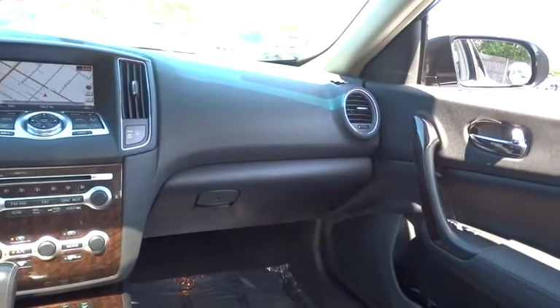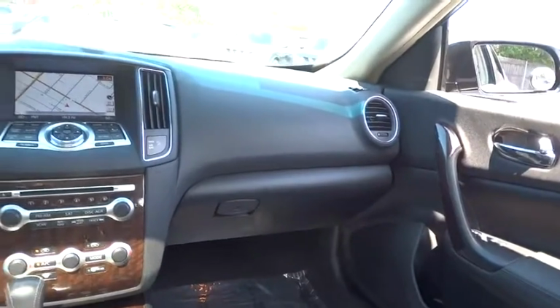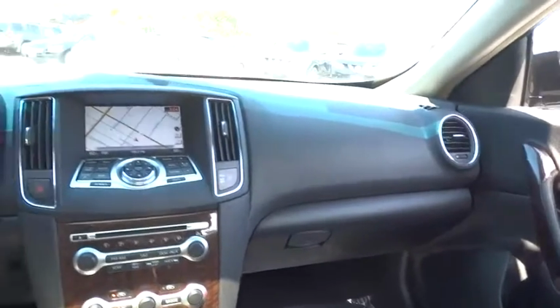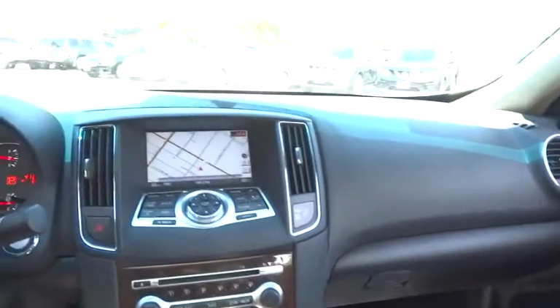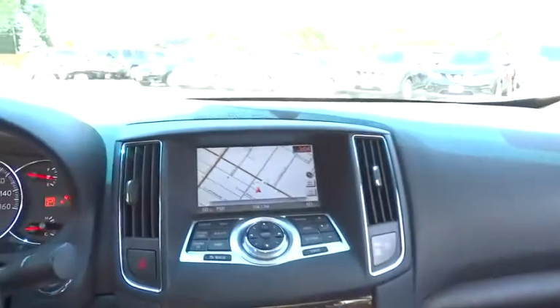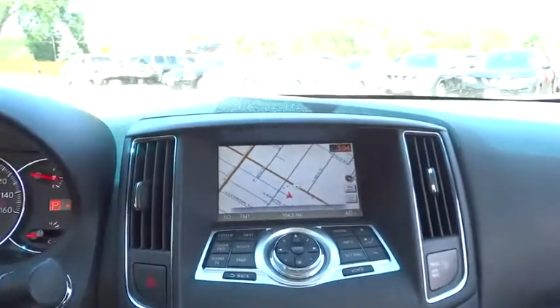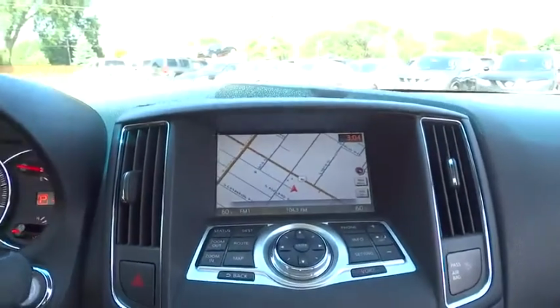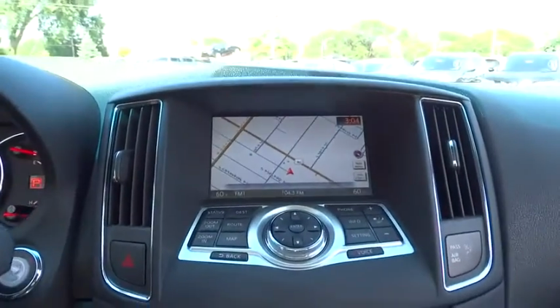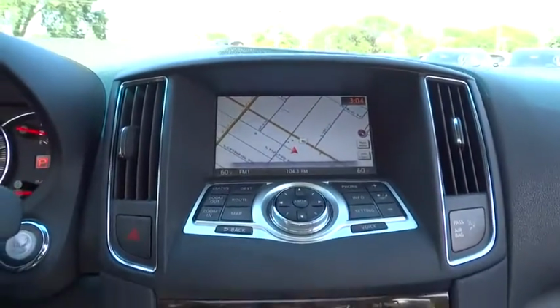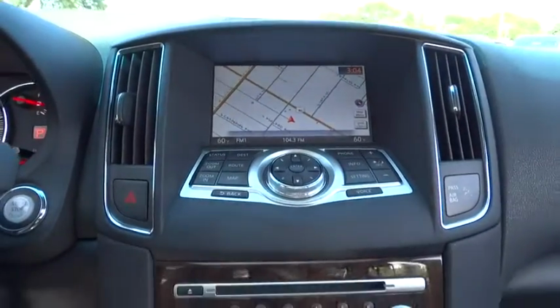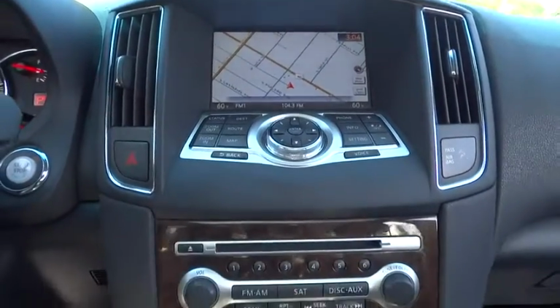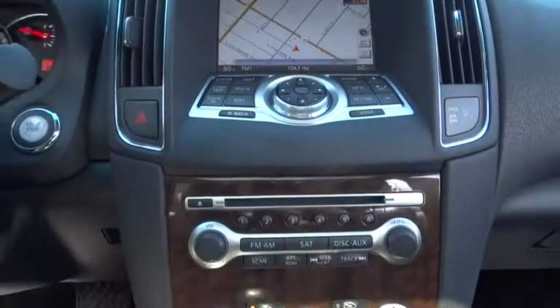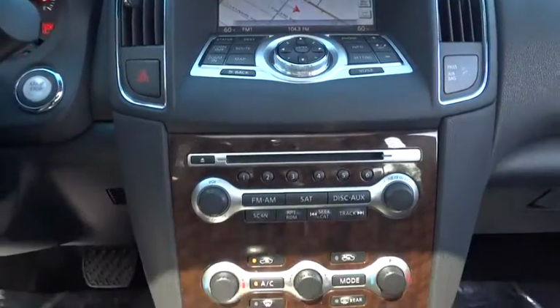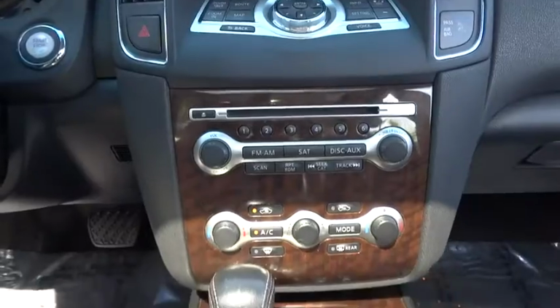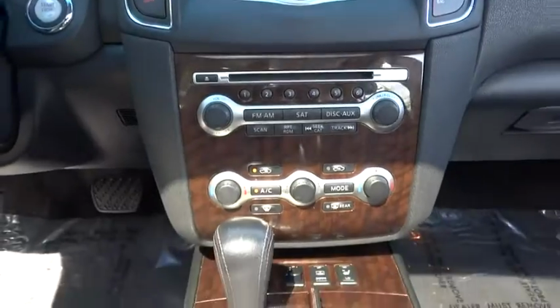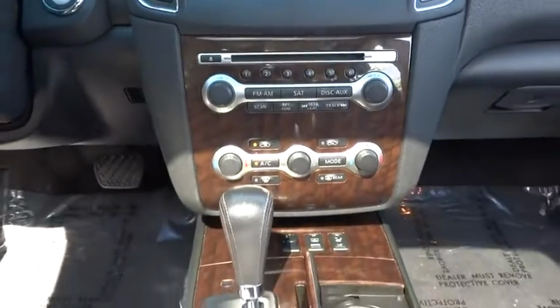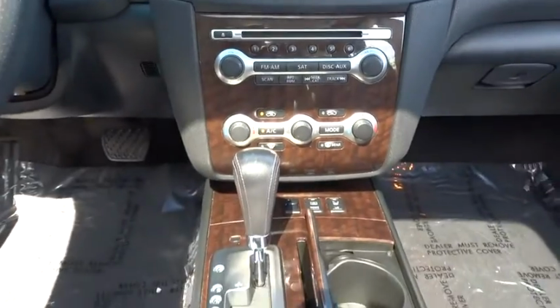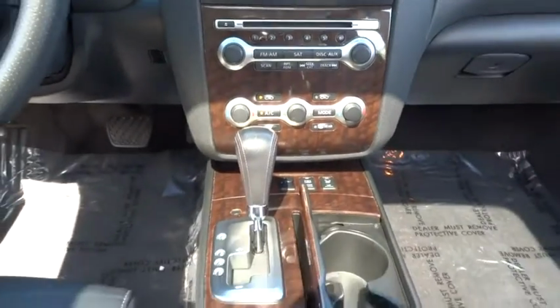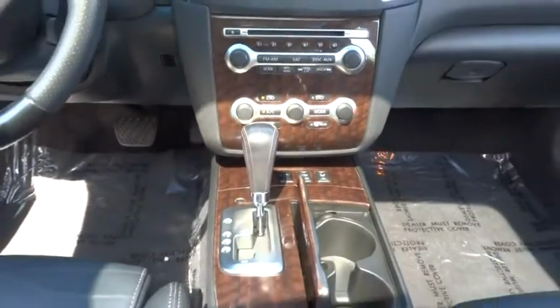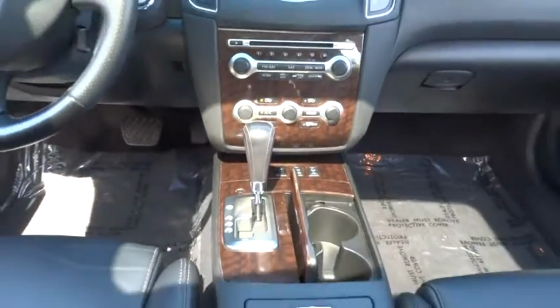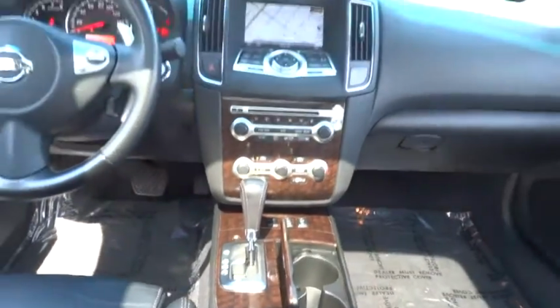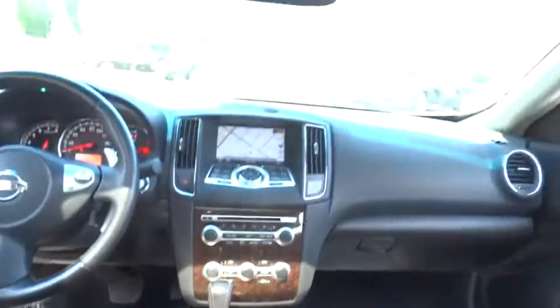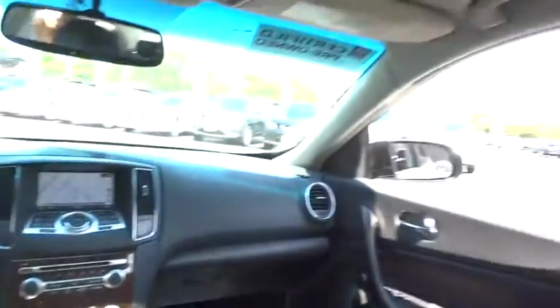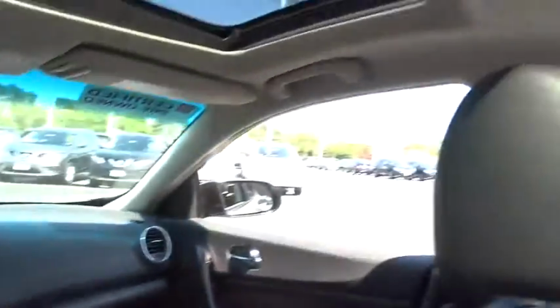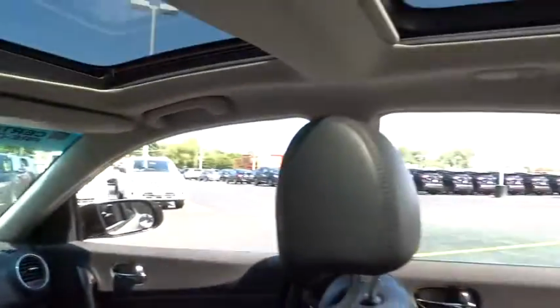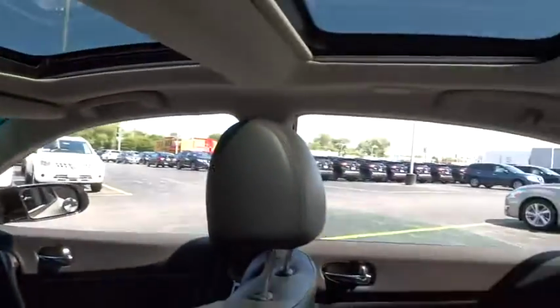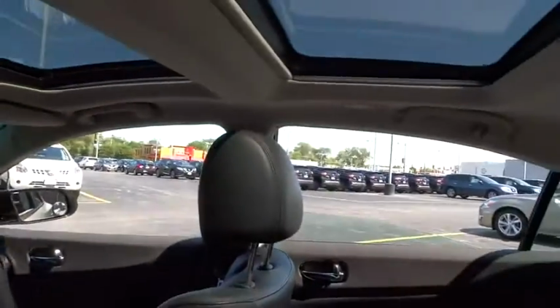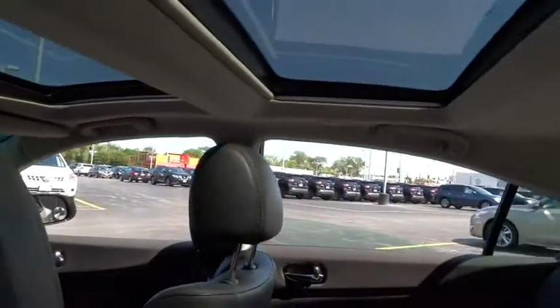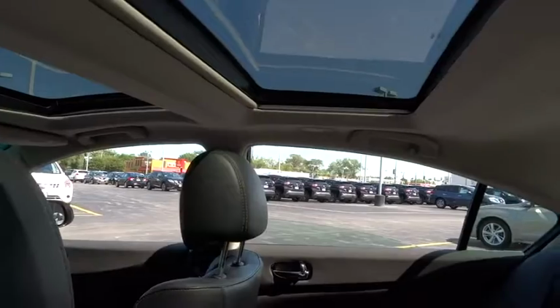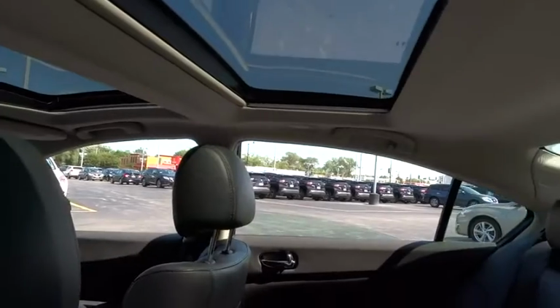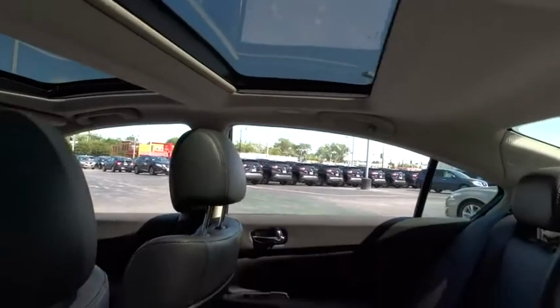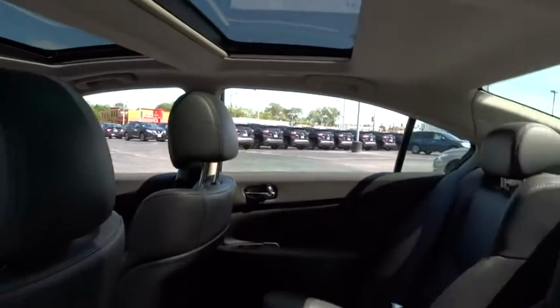Leather Wrapped Steering Wheel, Moonroof, Power Steering, Adjustable Steering Wheel, Driver Airbag, Keyless Start, Cruise Control, Auto Dimming Rear View Mirror, PPO.